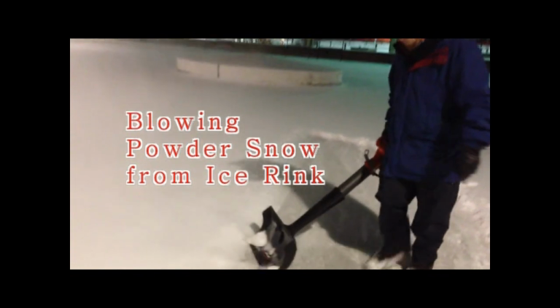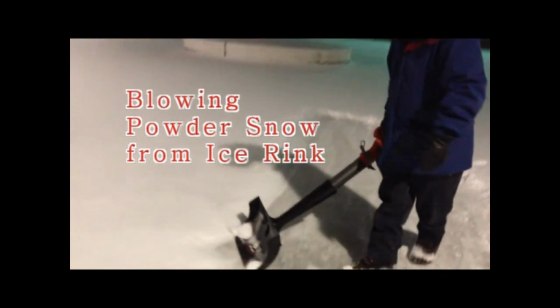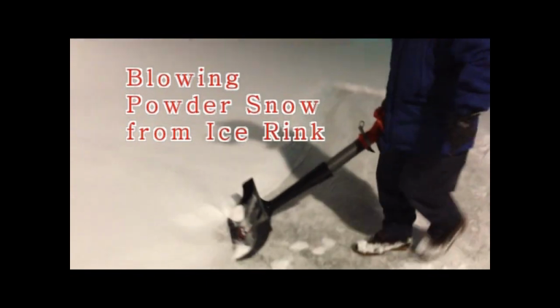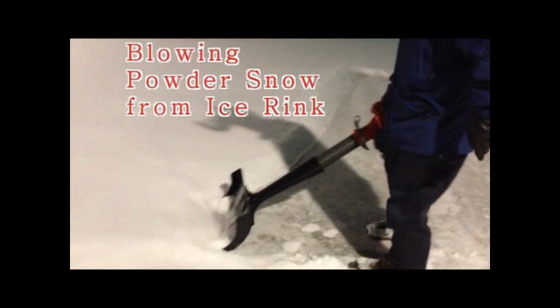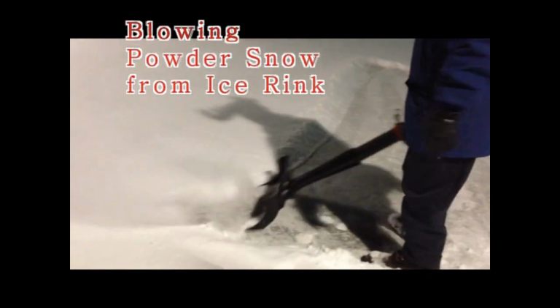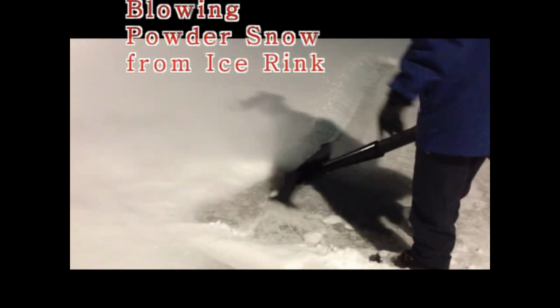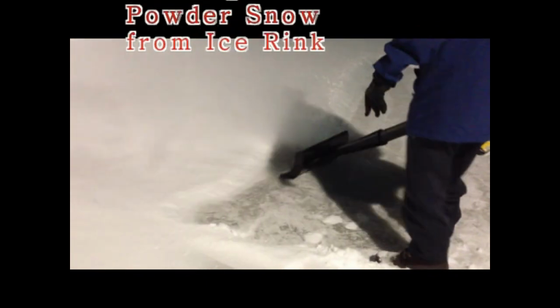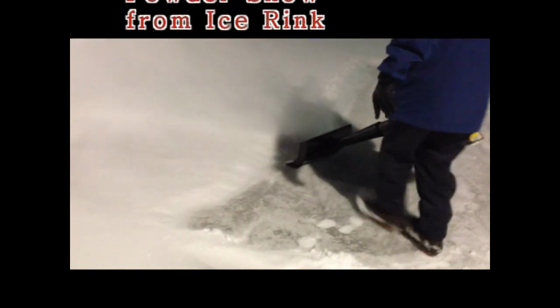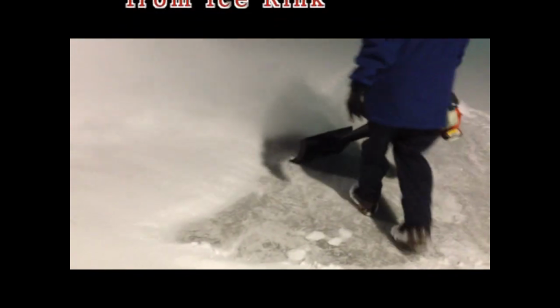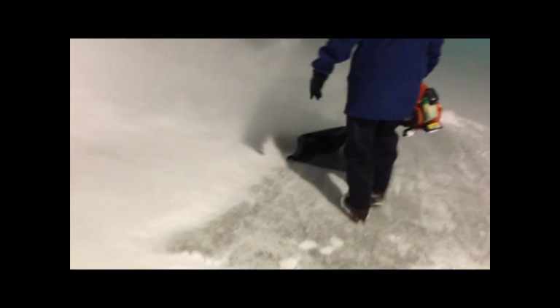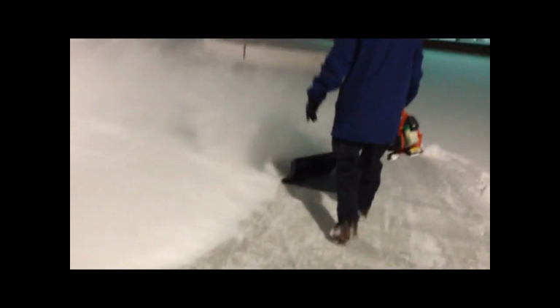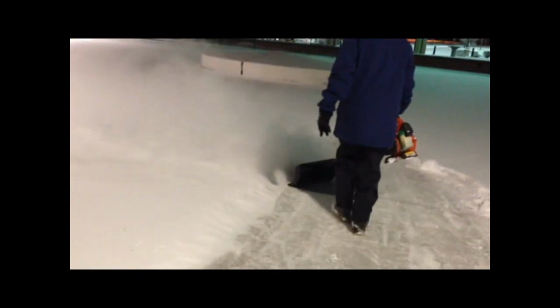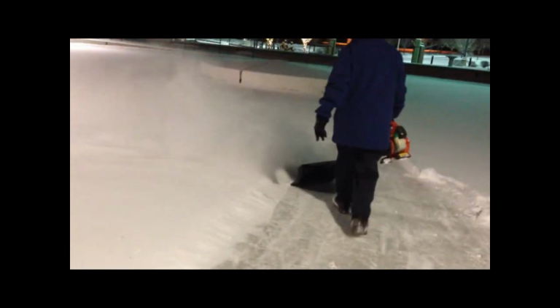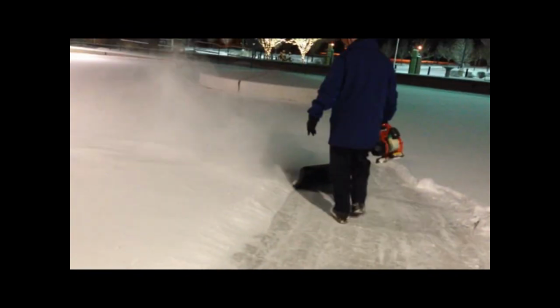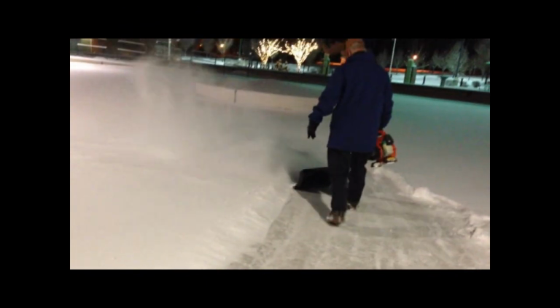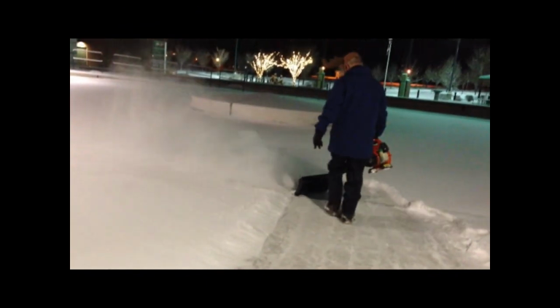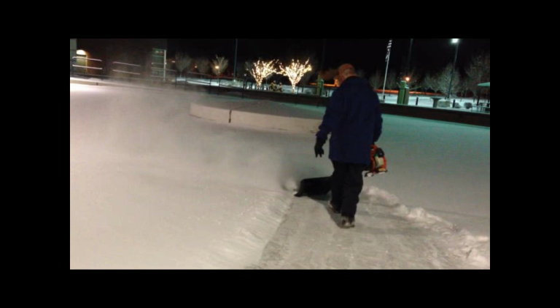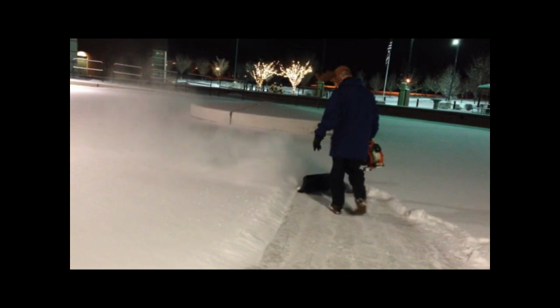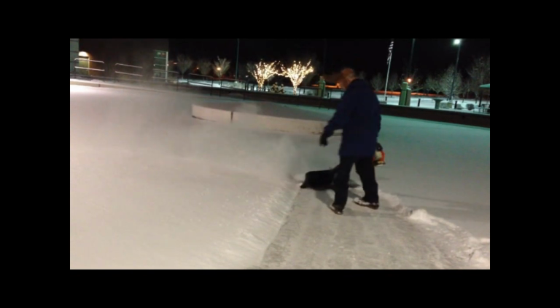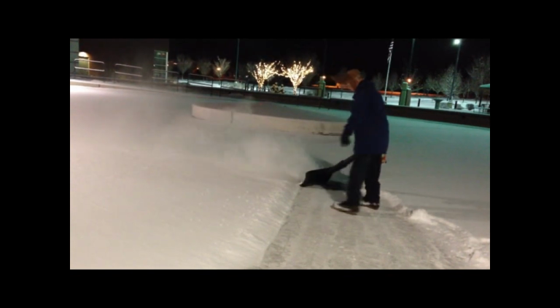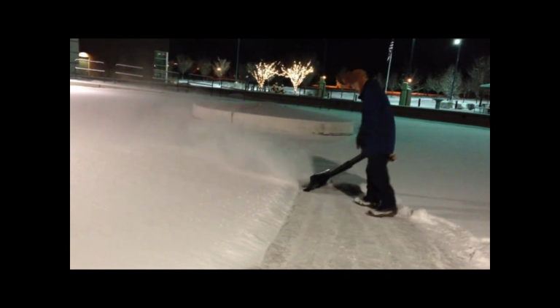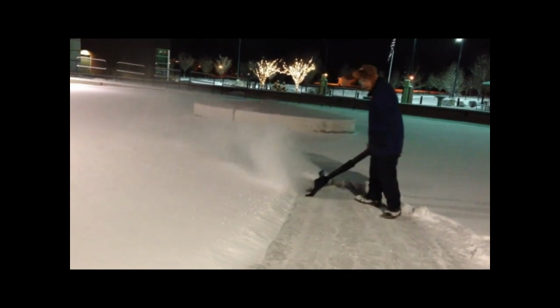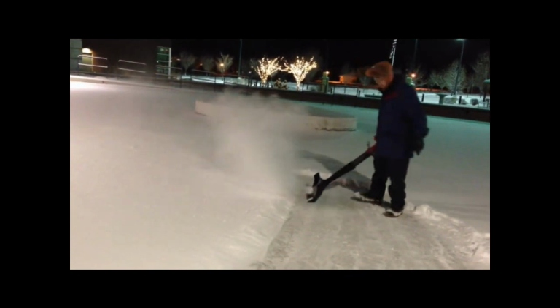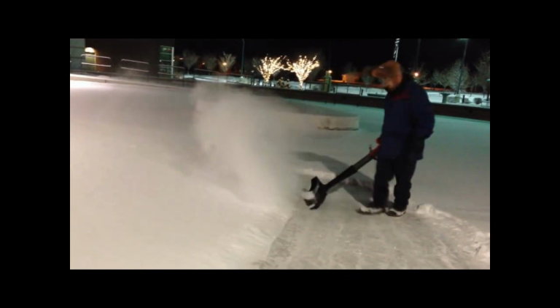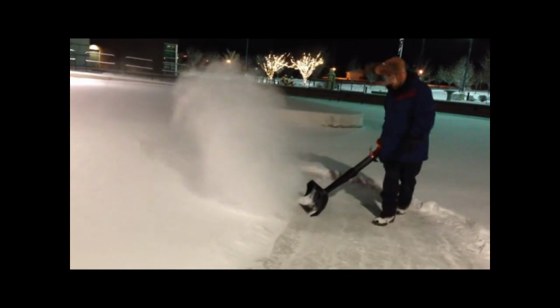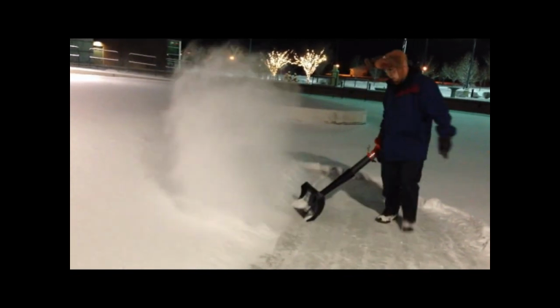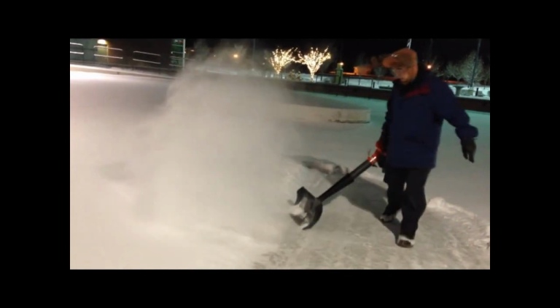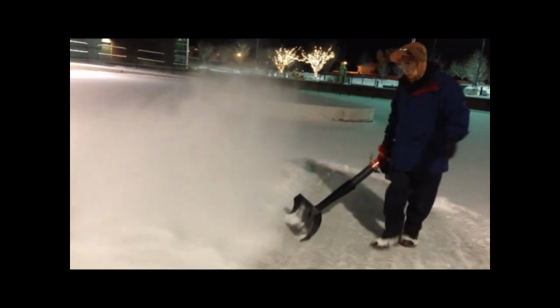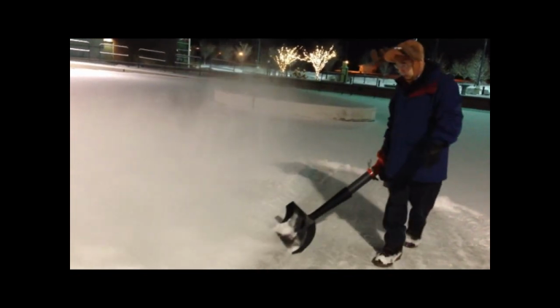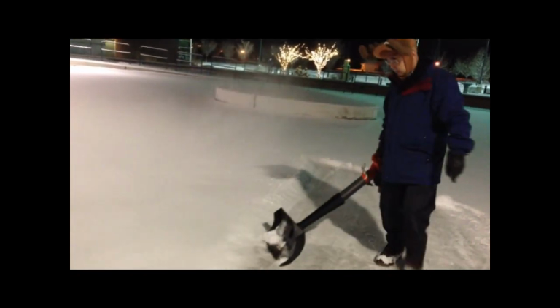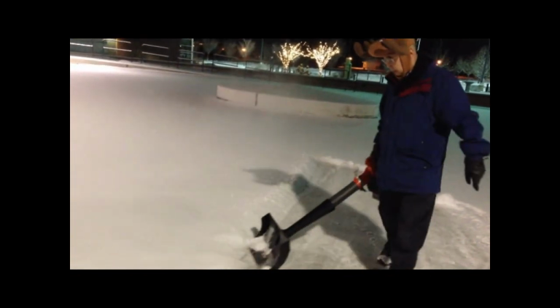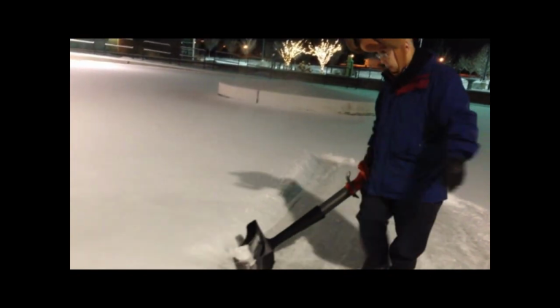The air jet shovel works great for clearing snow off of ice rinks.